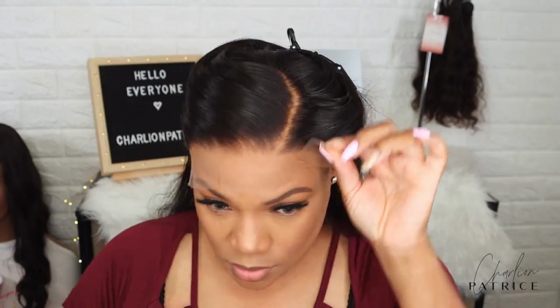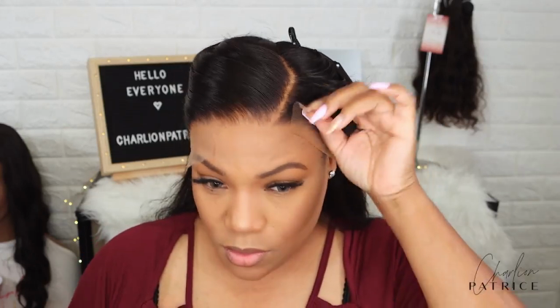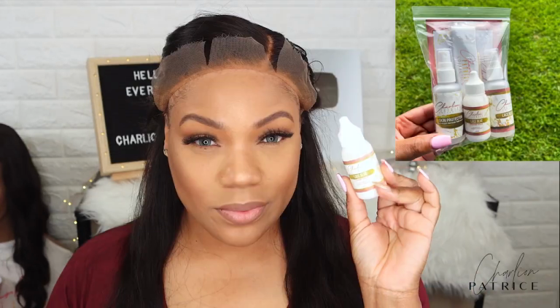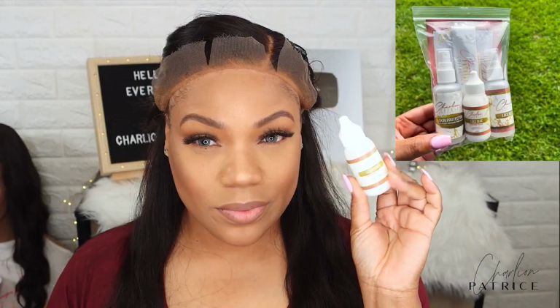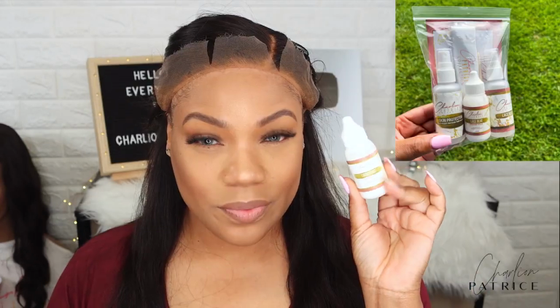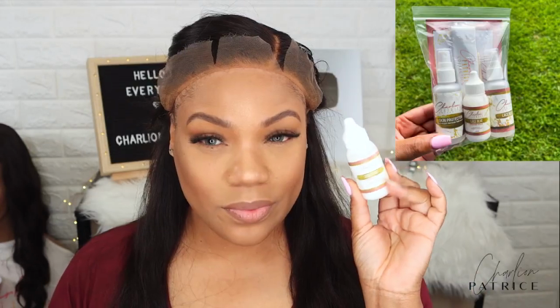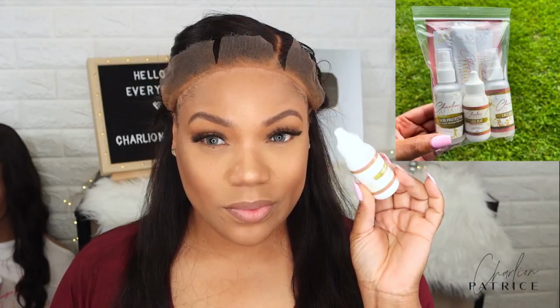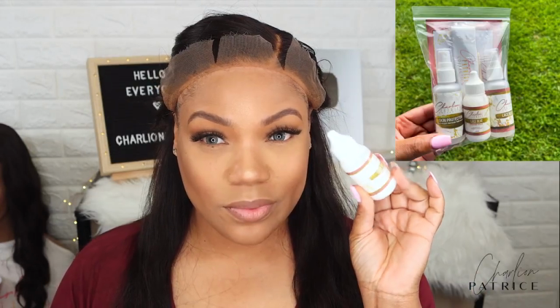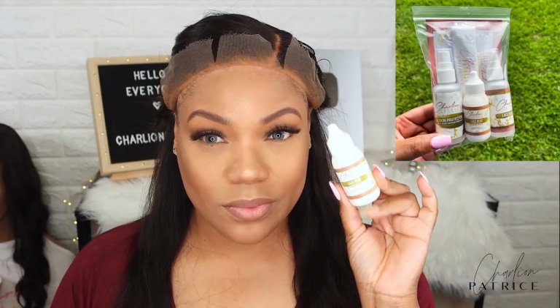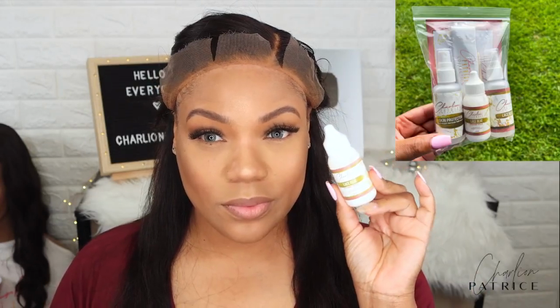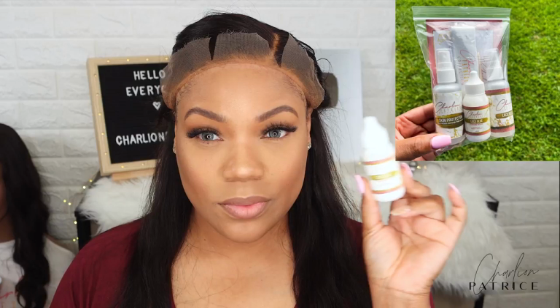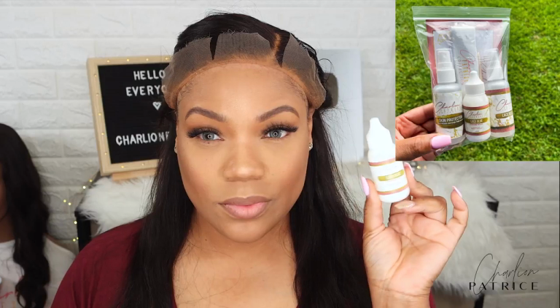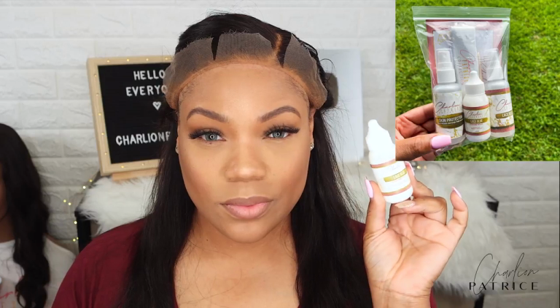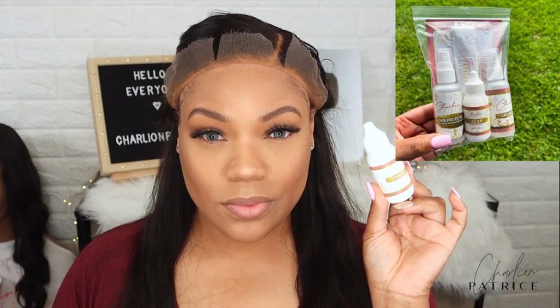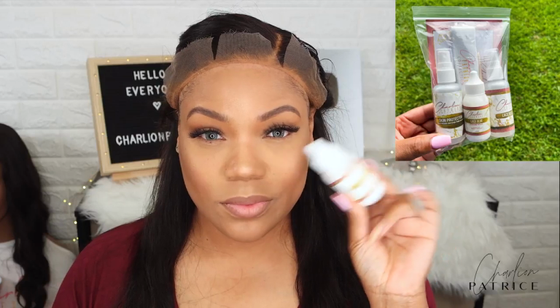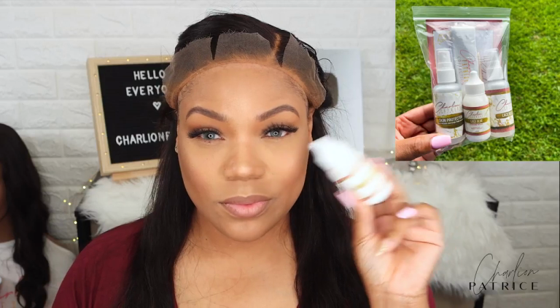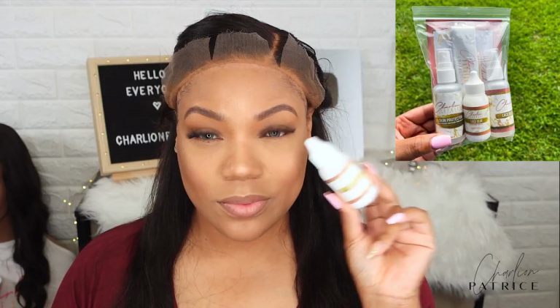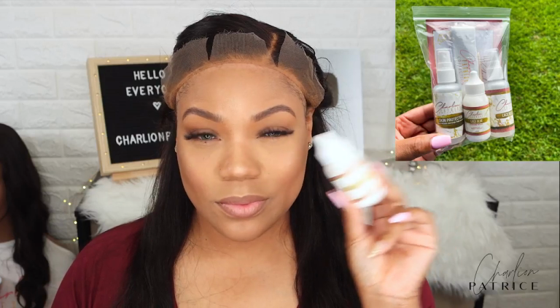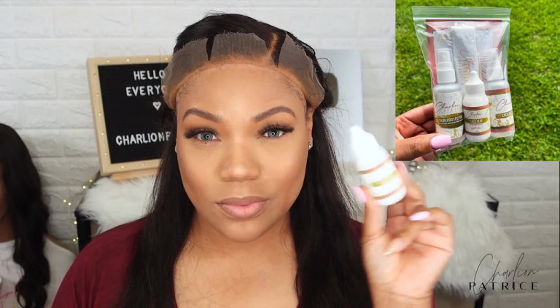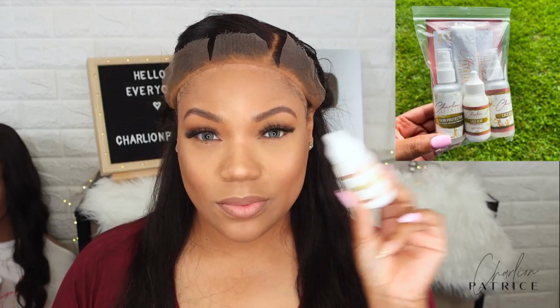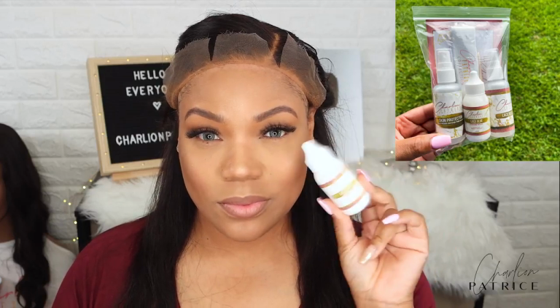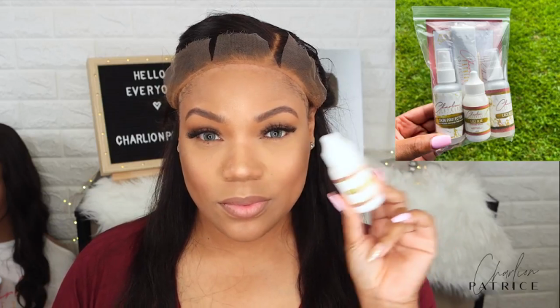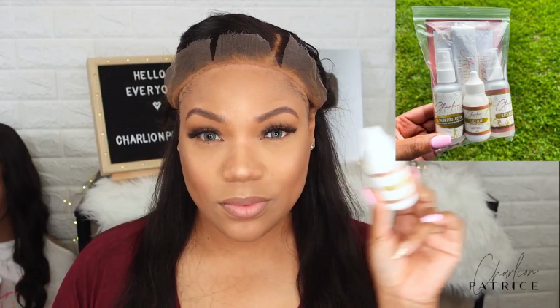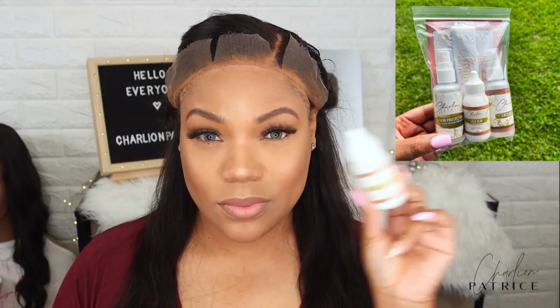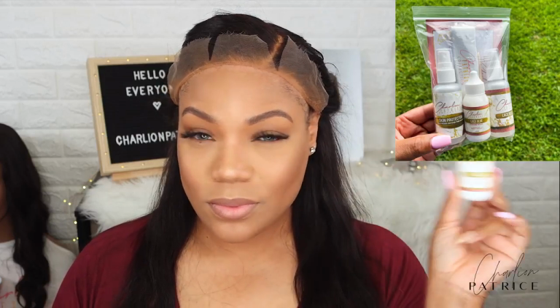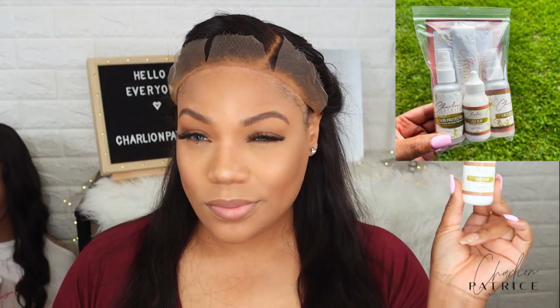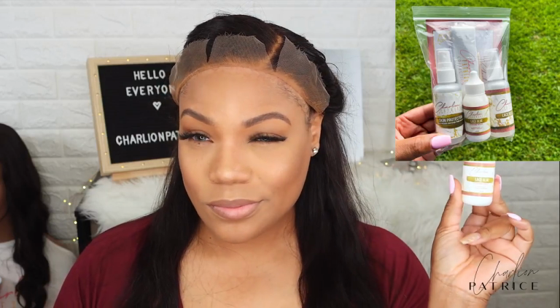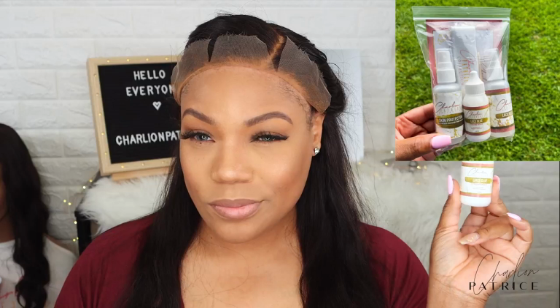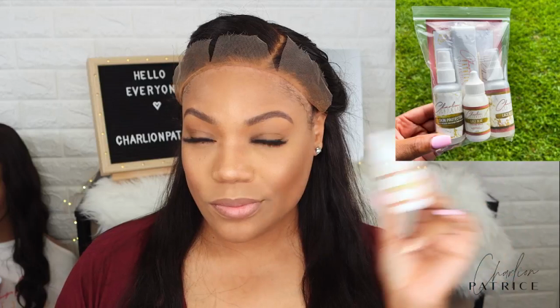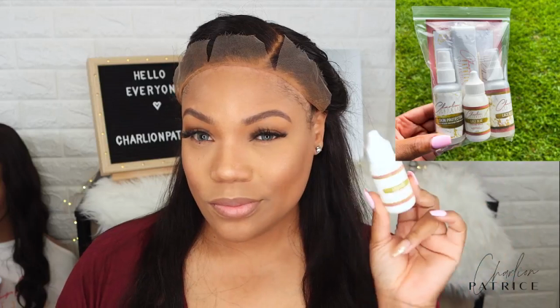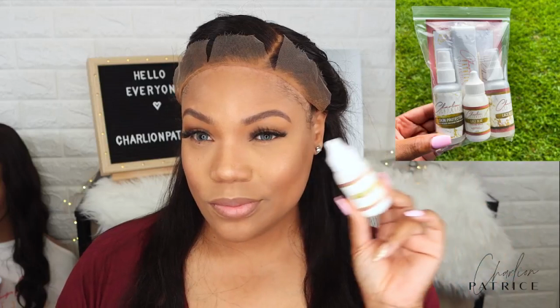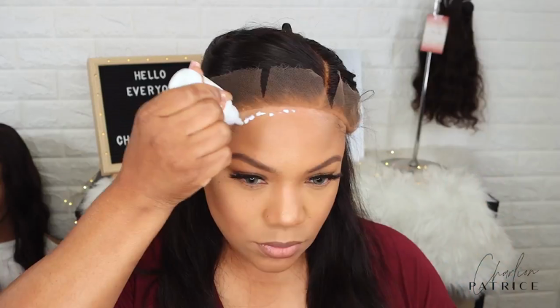Today I'm using my extreme hold lace glue. I did not do the bald cap method today — I just placed a stocking cap on.